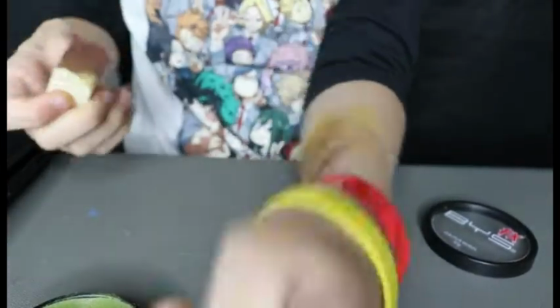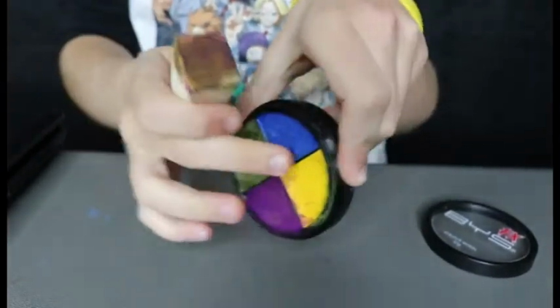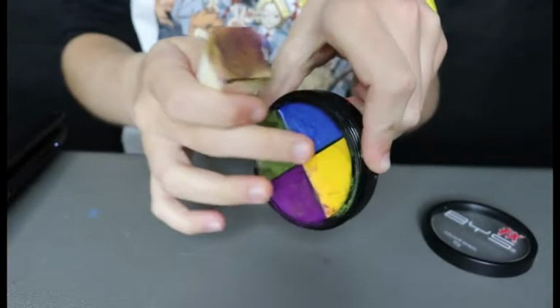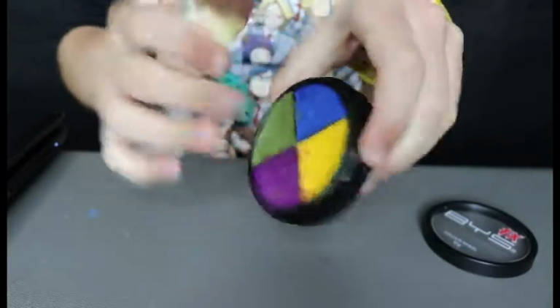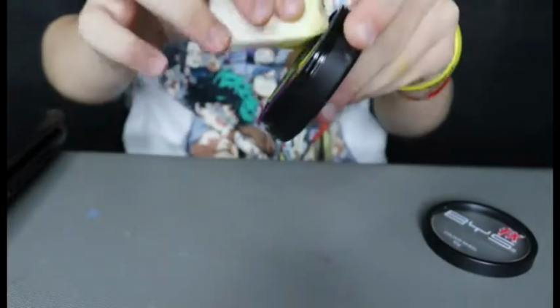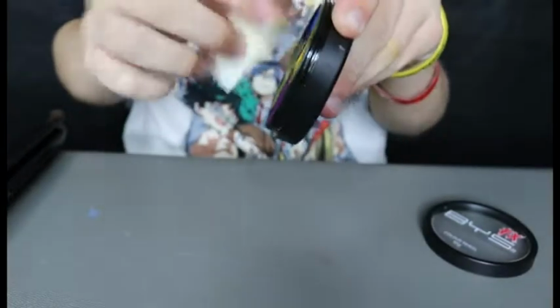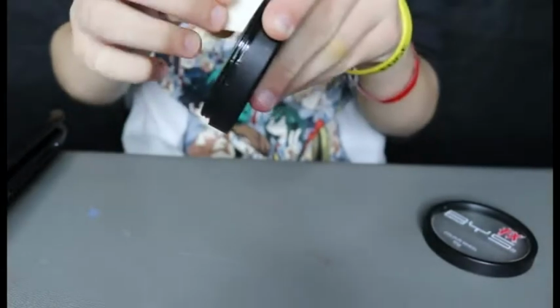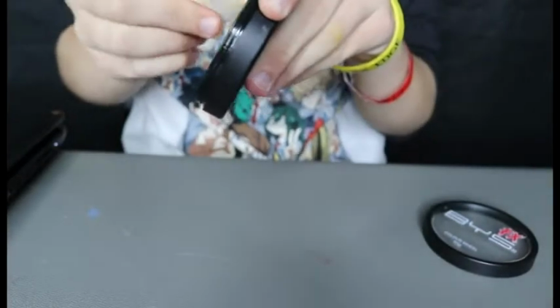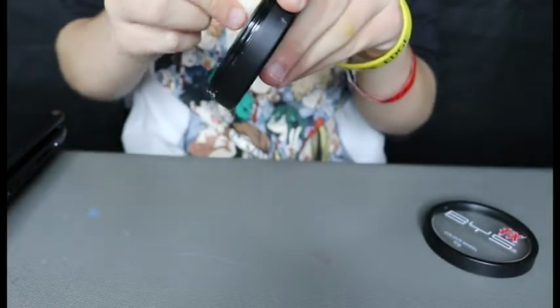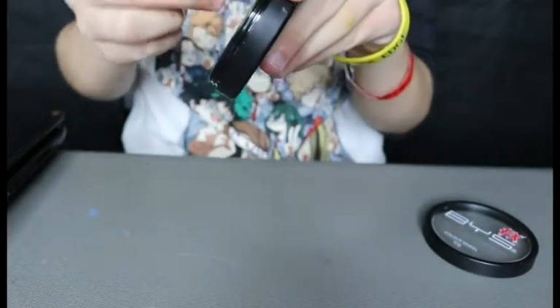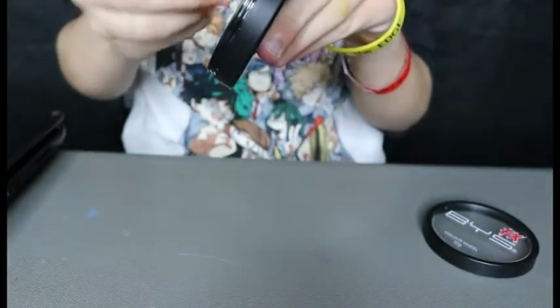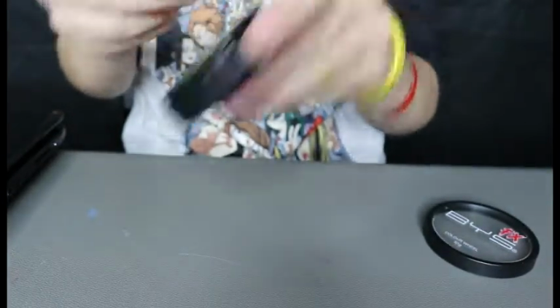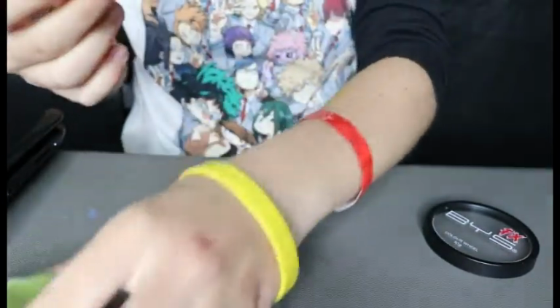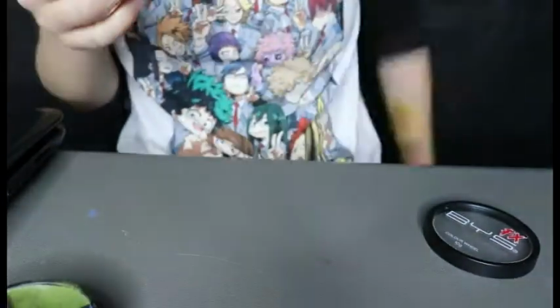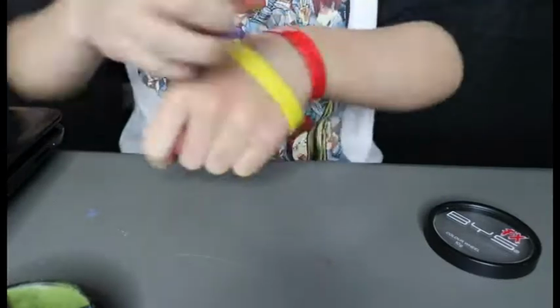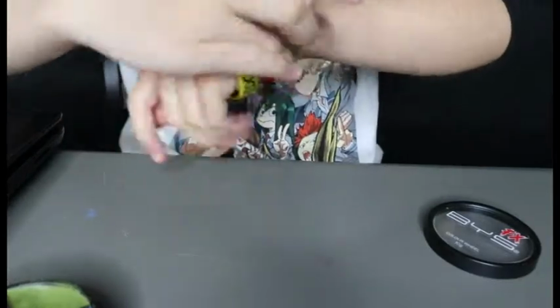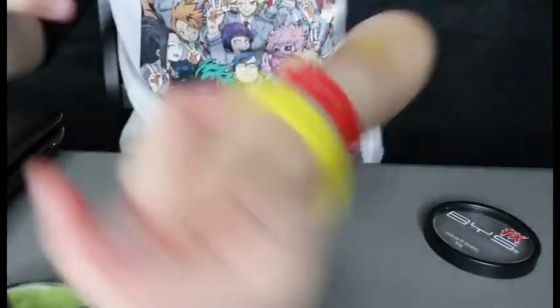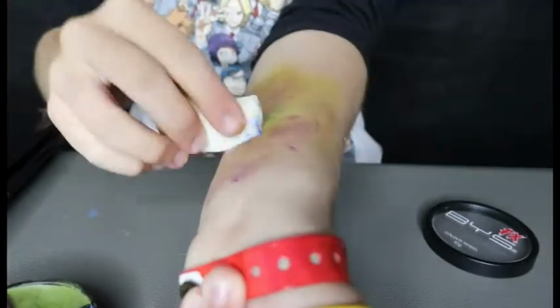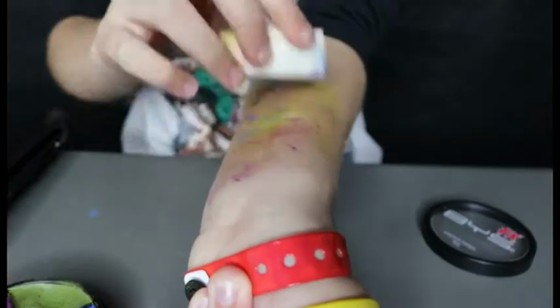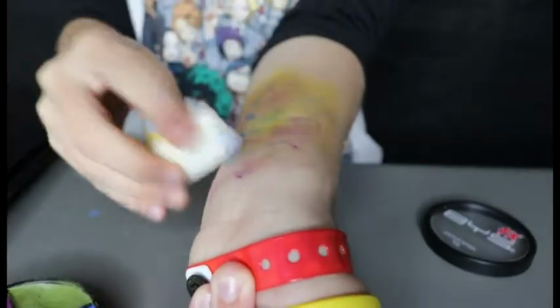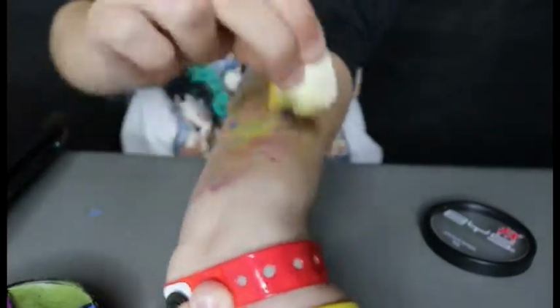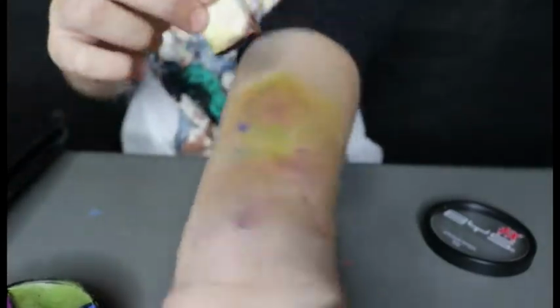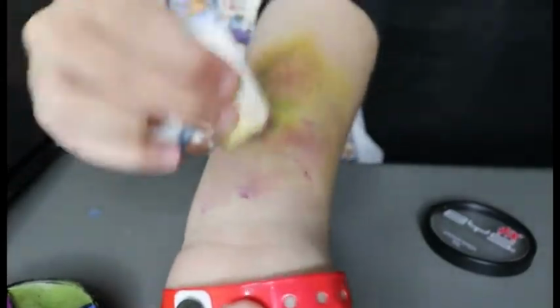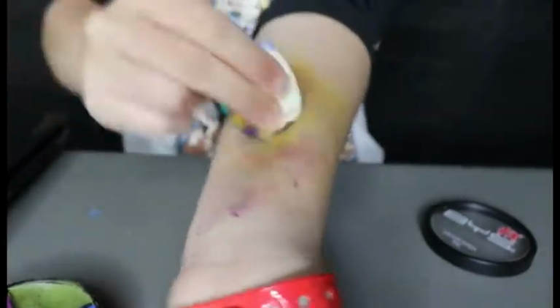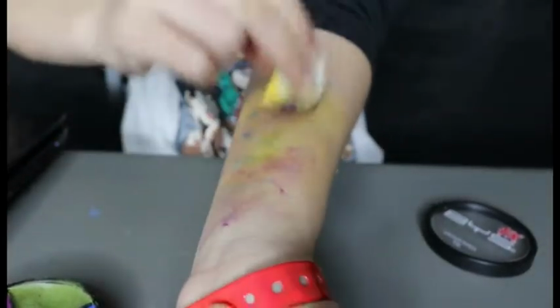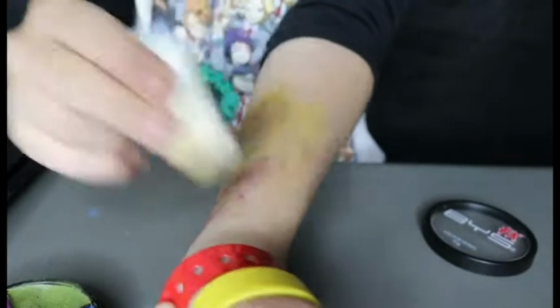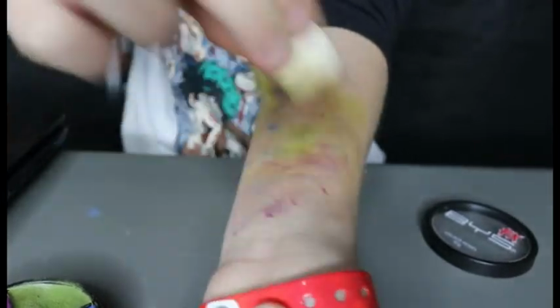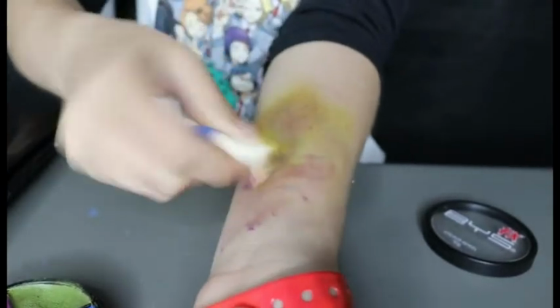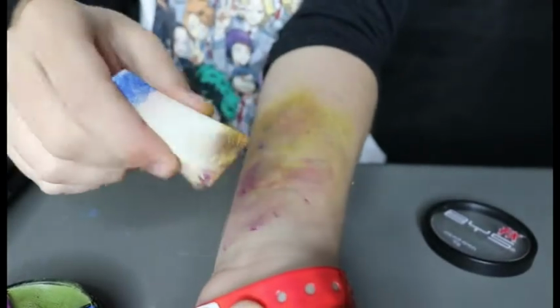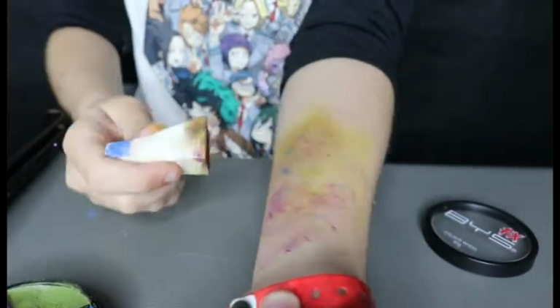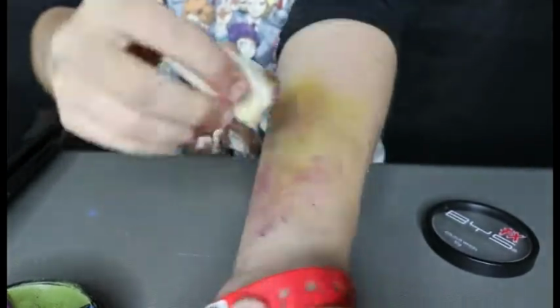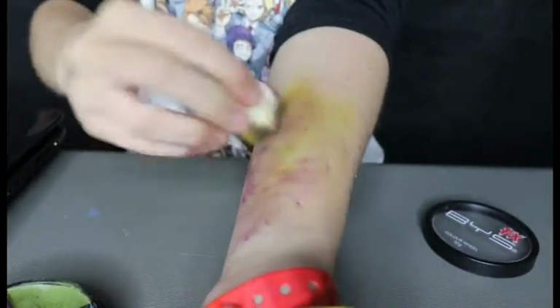Now using little bits of blue, dab sparingly around the surface. And blend violently, apparently. I'm a very violent blender, oh my god.